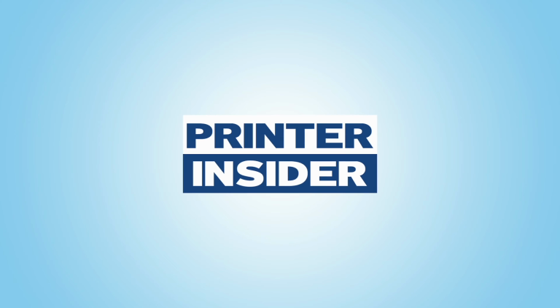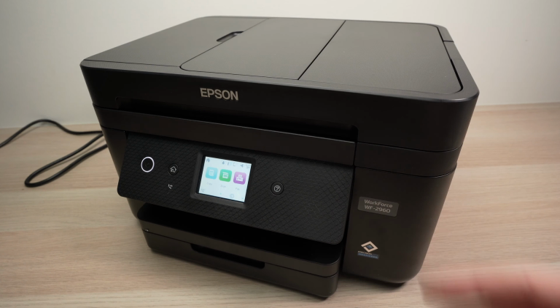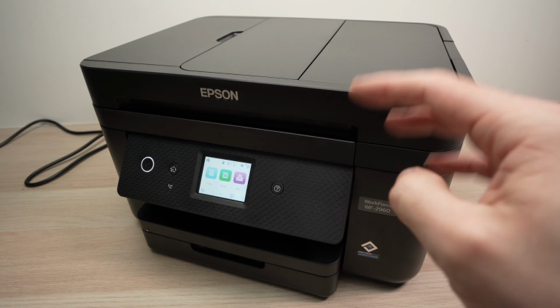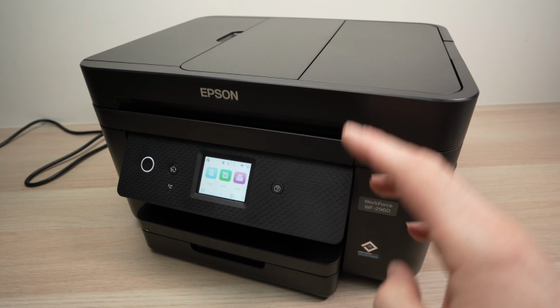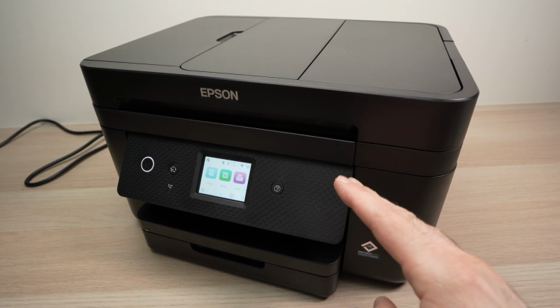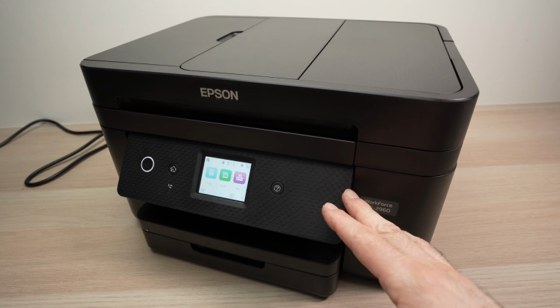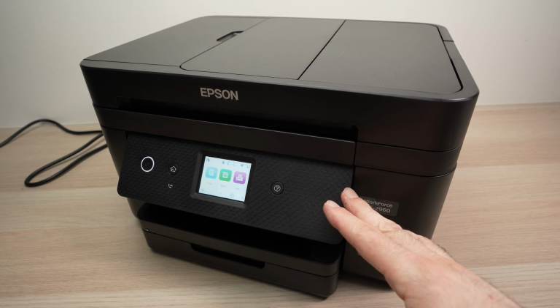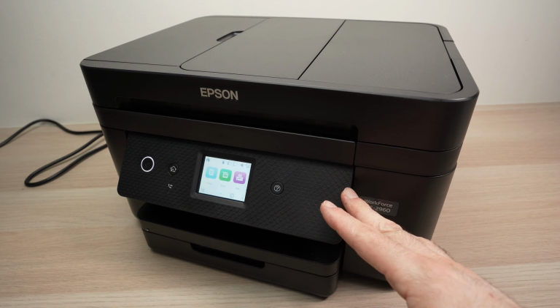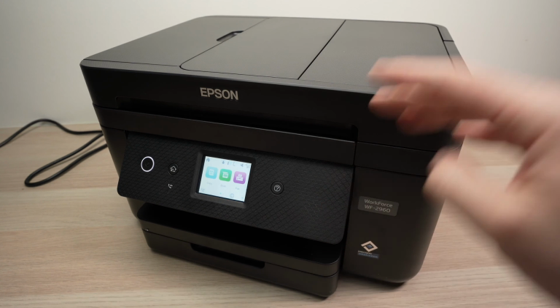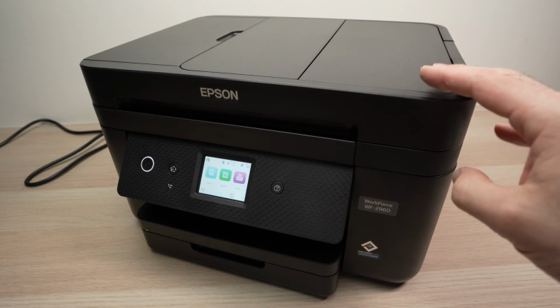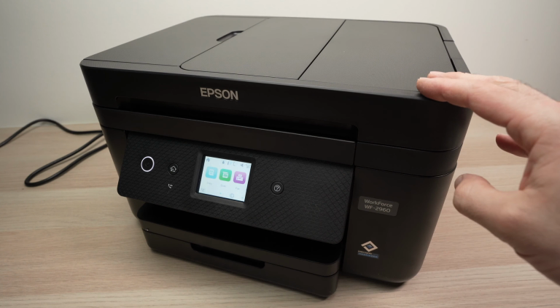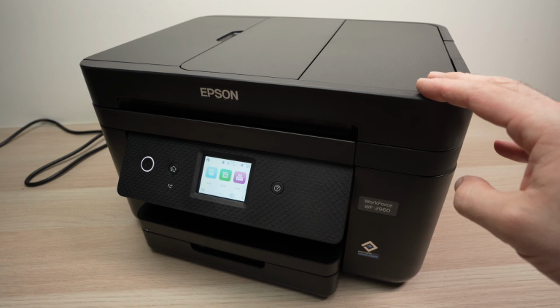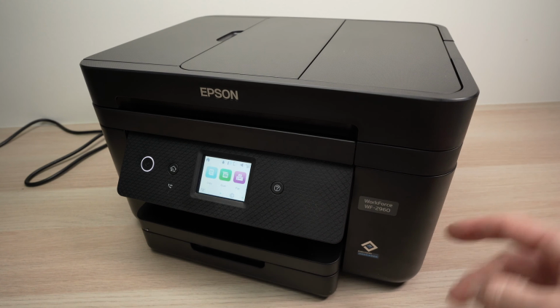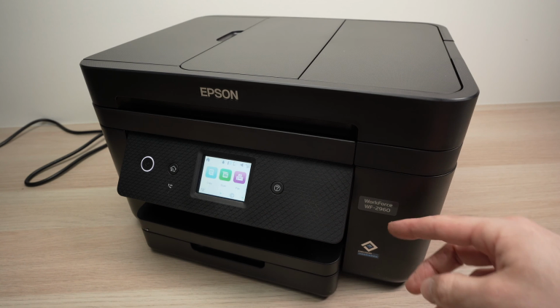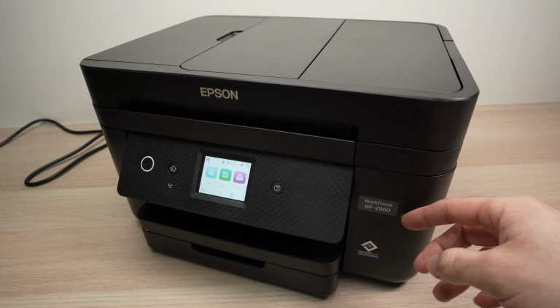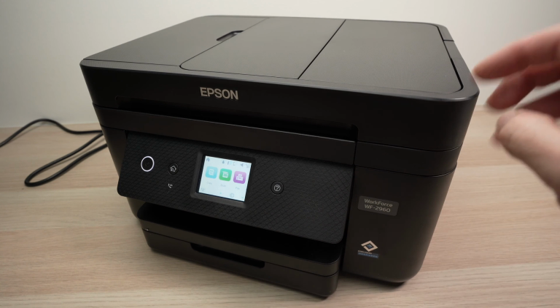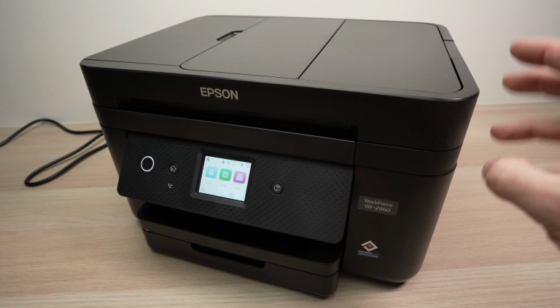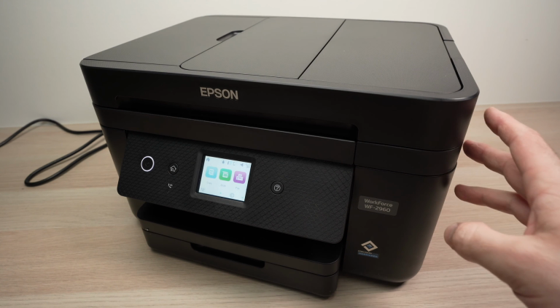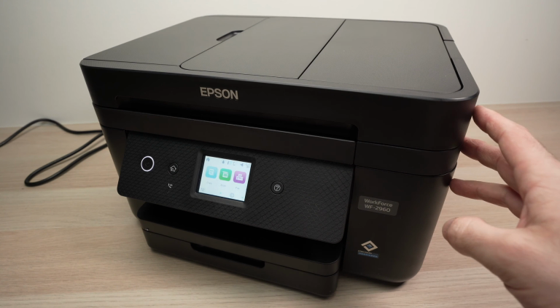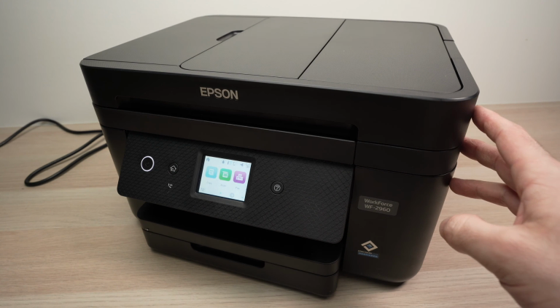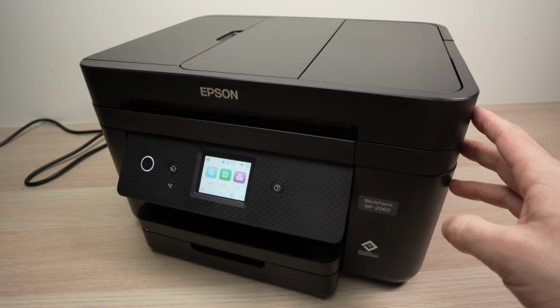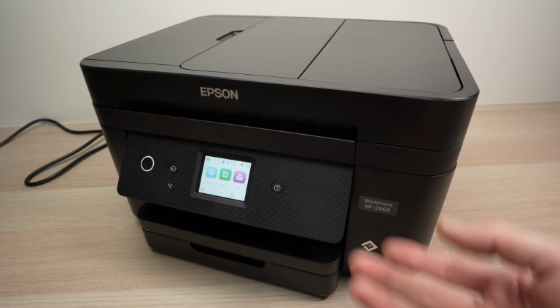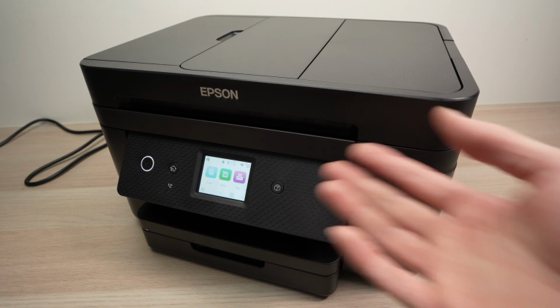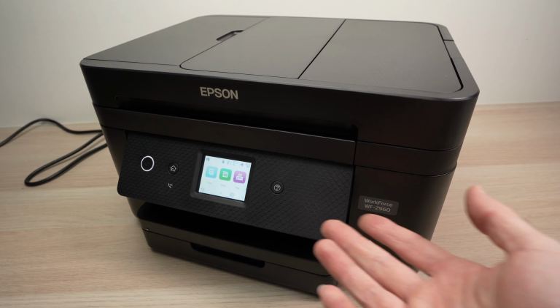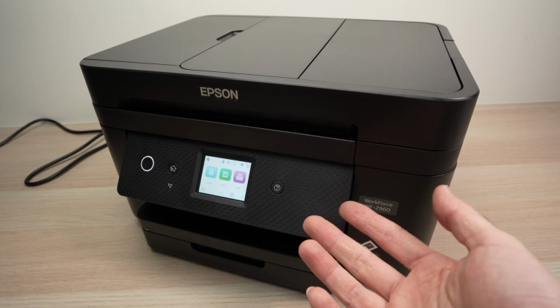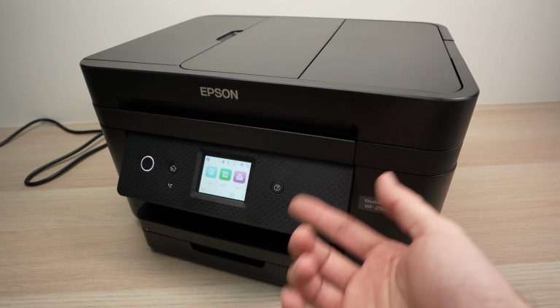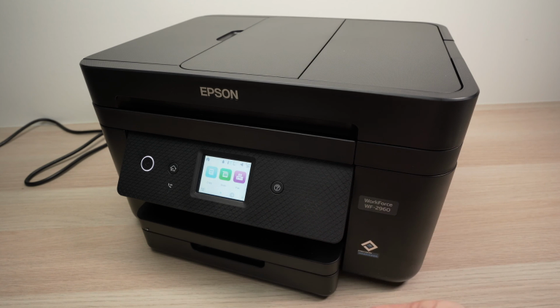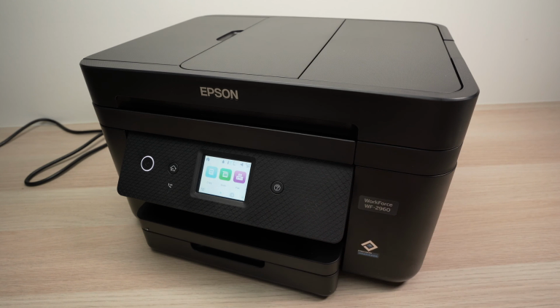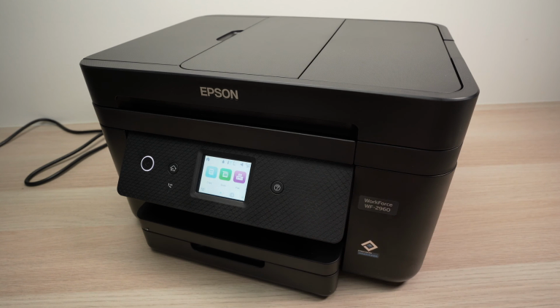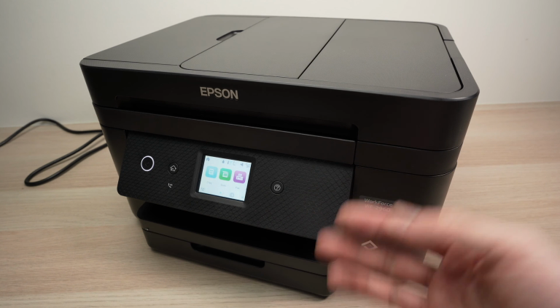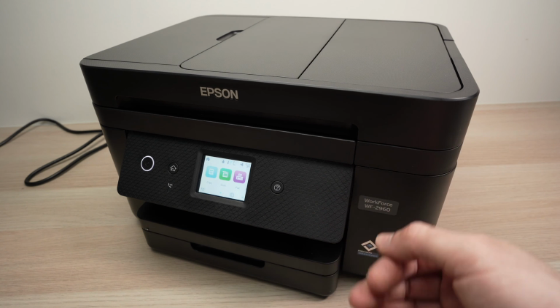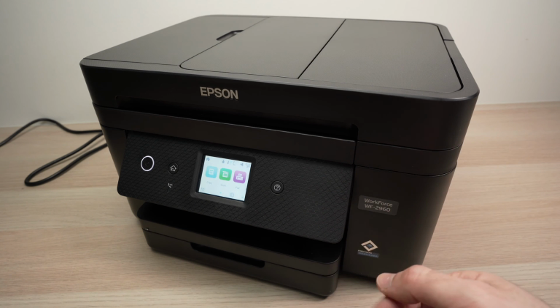In this video I'll show you how to find the Wi-Fi password of your Epson Workforce WF-2960 or 2860, or any other Epson printer that looks like this one. So let's get started.